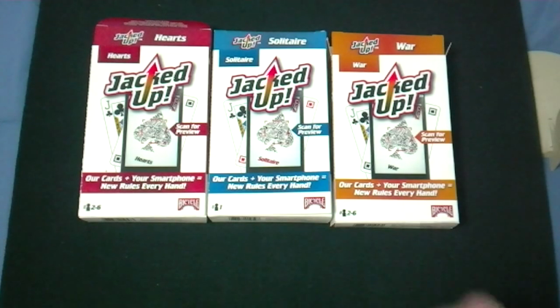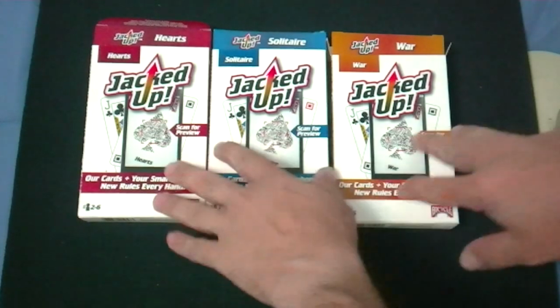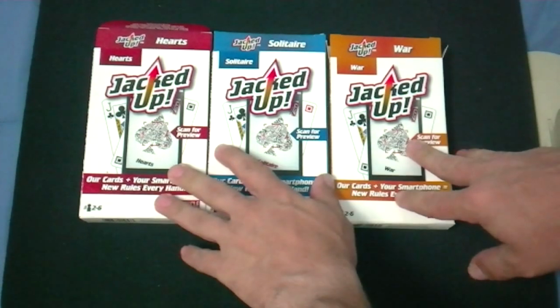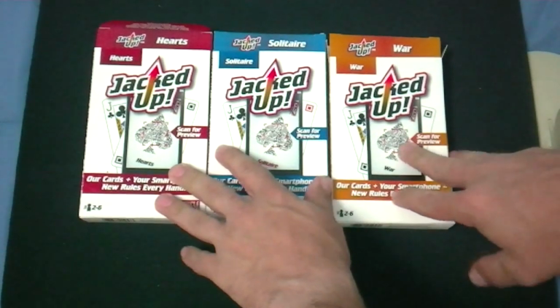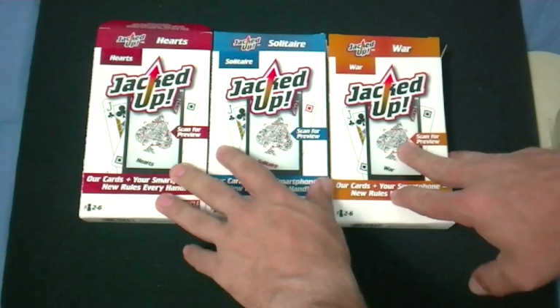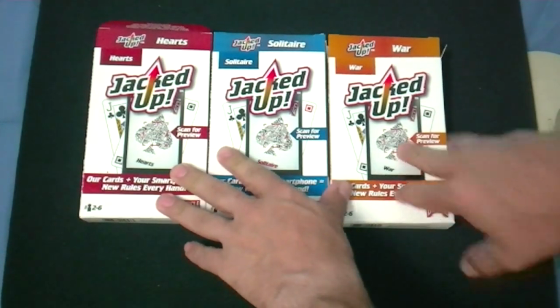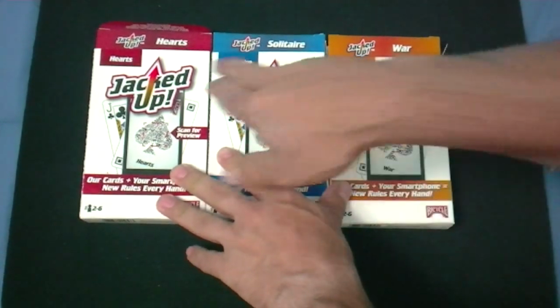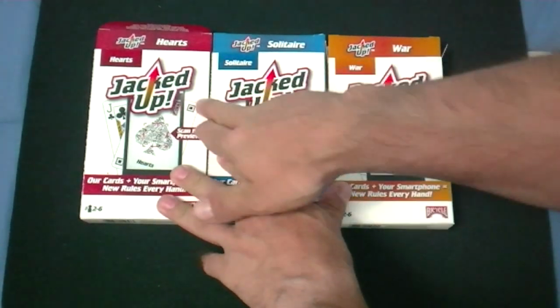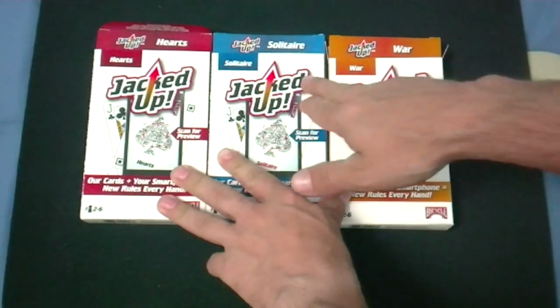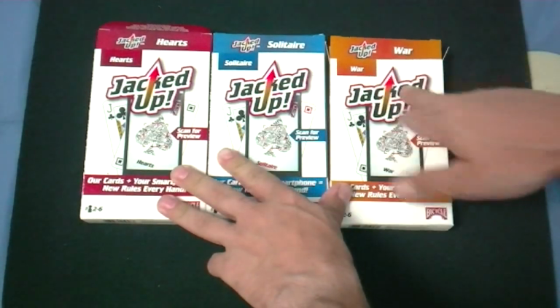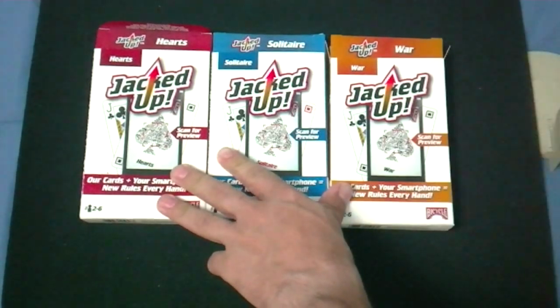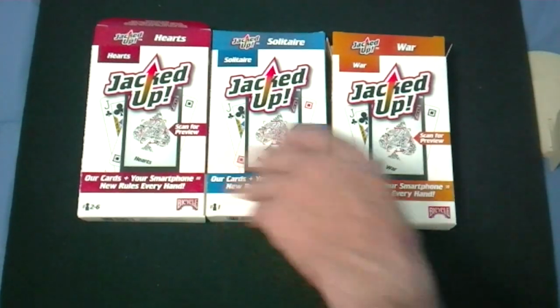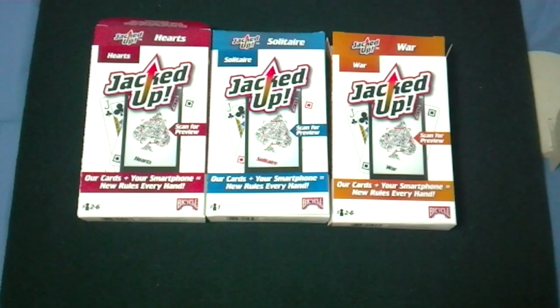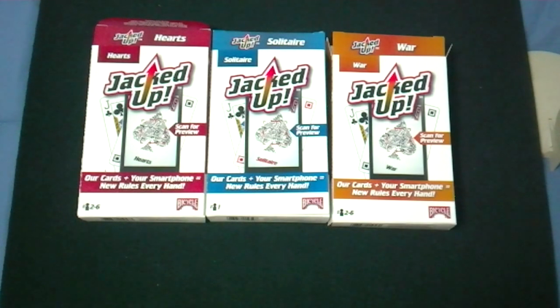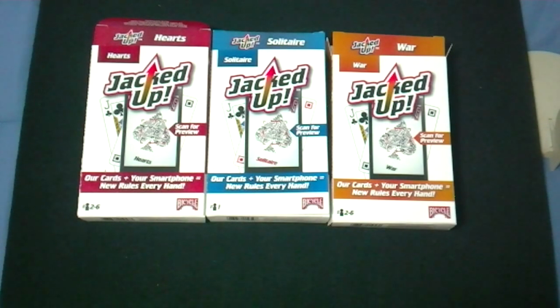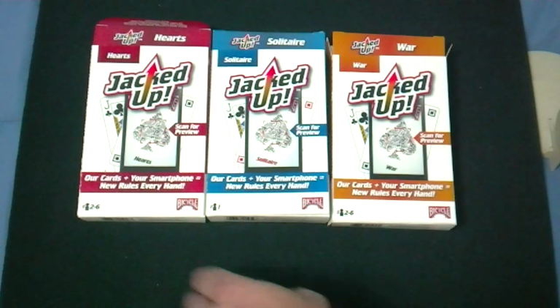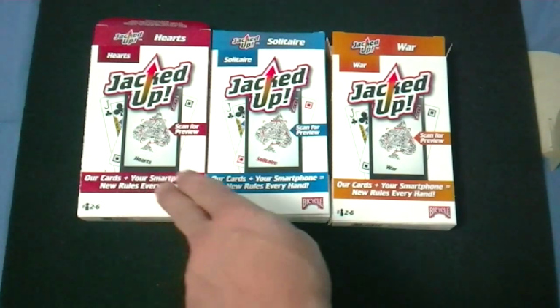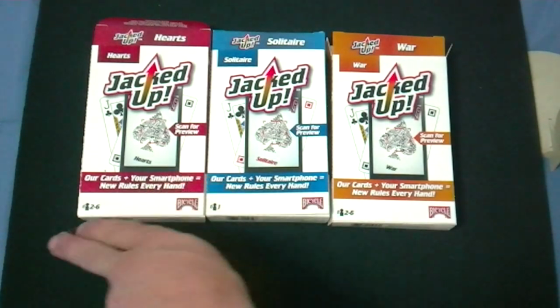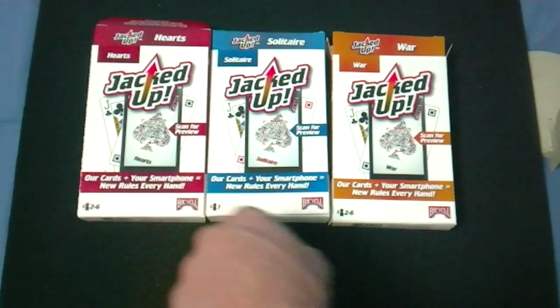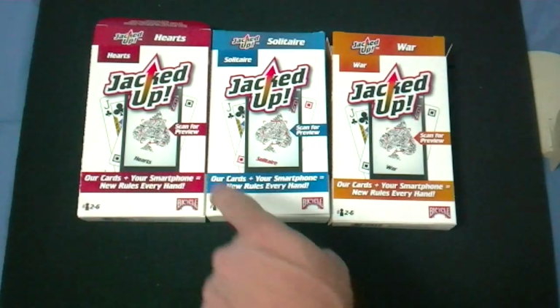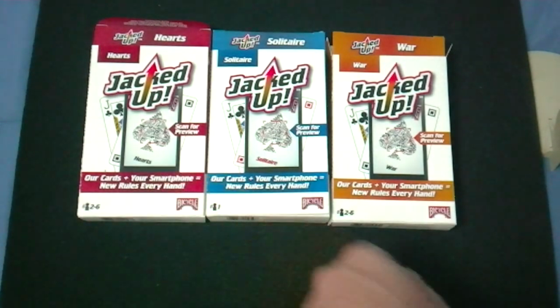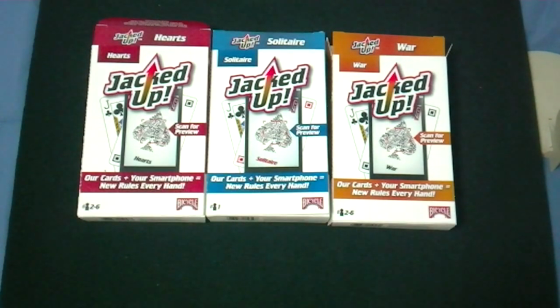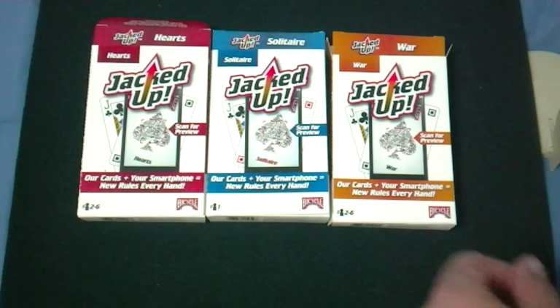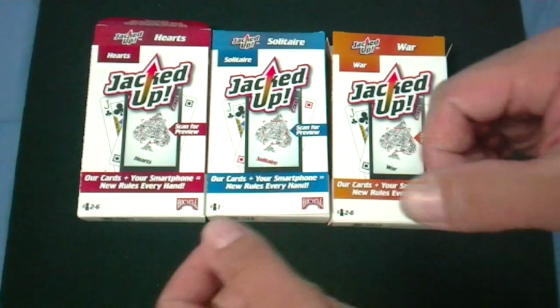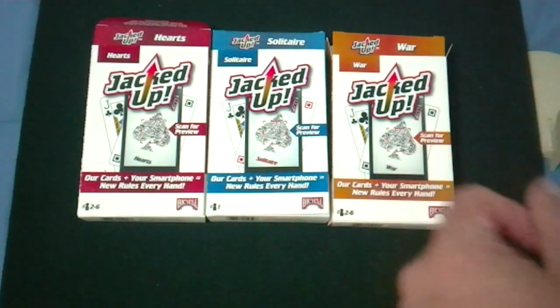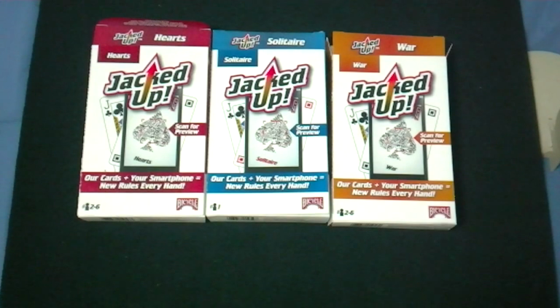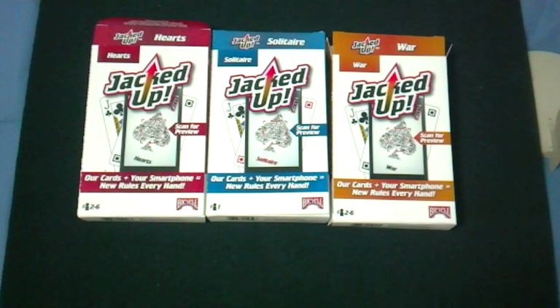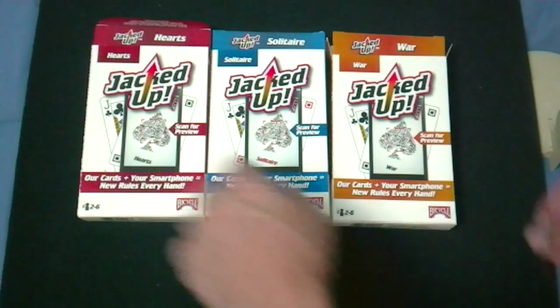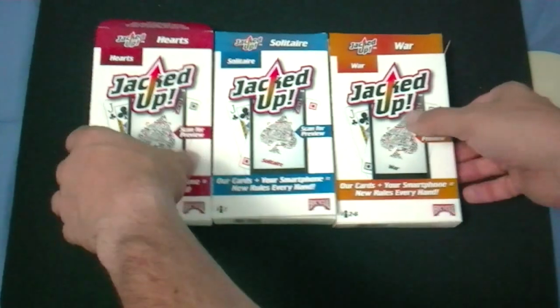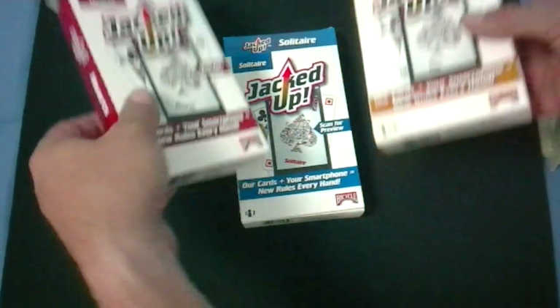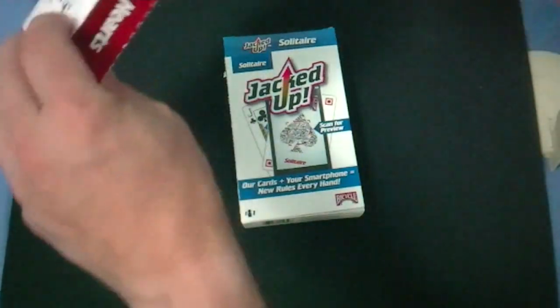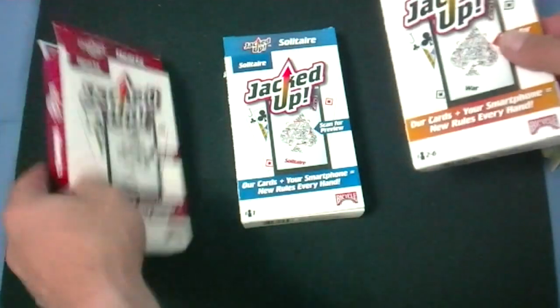This is New Games Hearts Solitaire and War from USPC. It has our cards. Your smartphone plus our cards equals new rules every hand. Now let's see how it works.